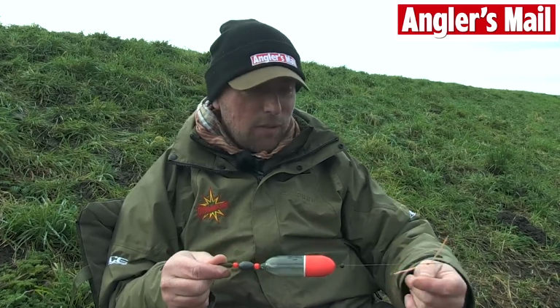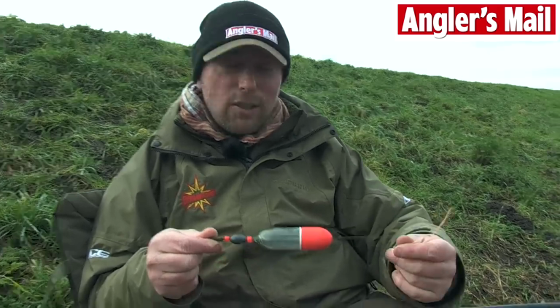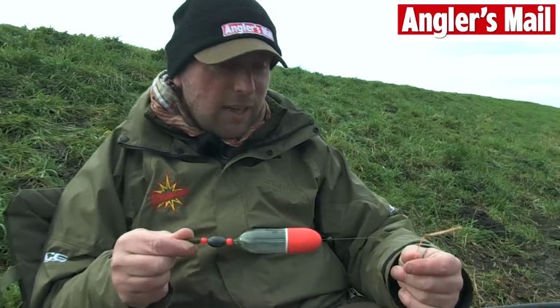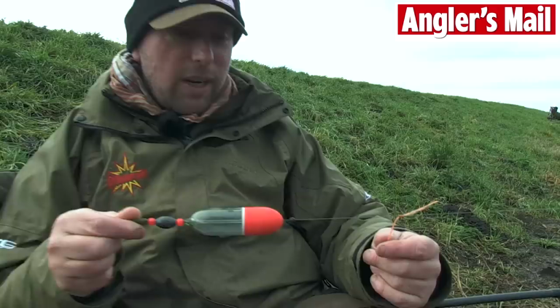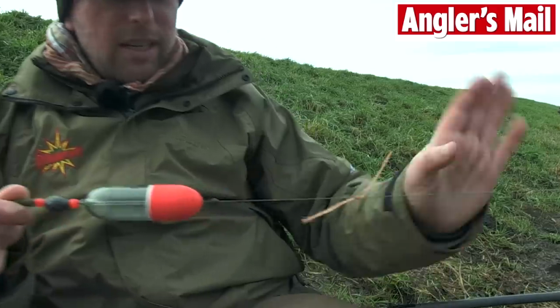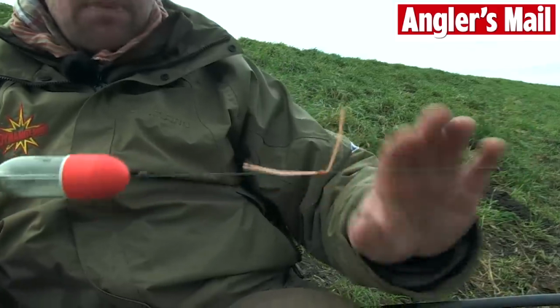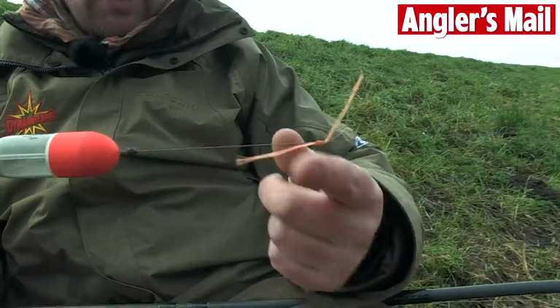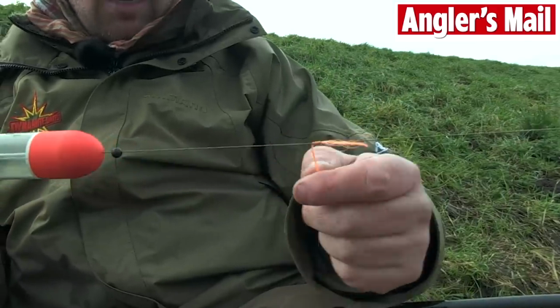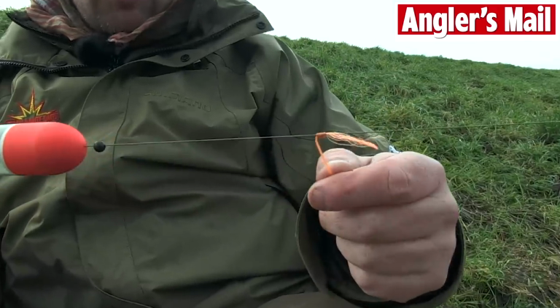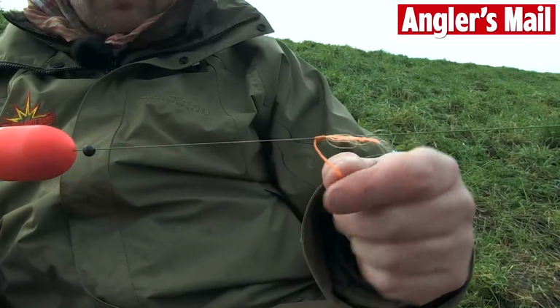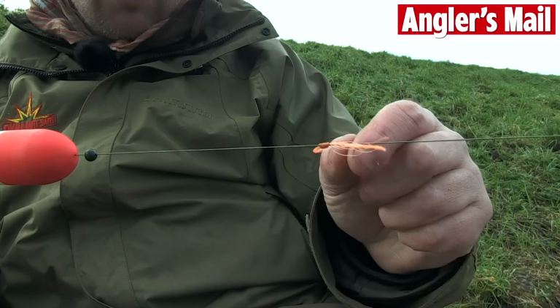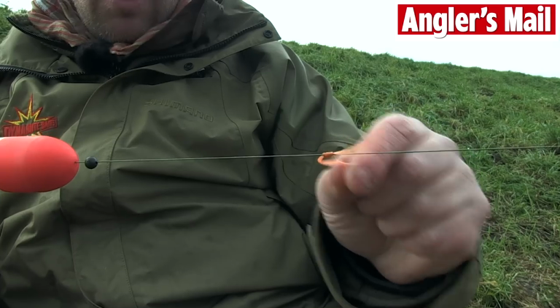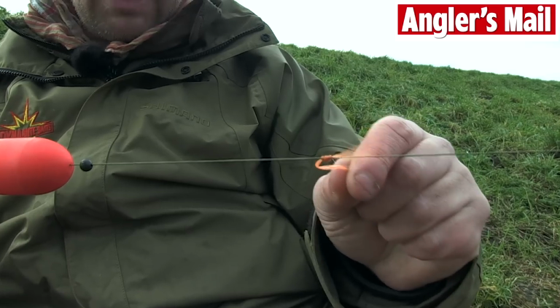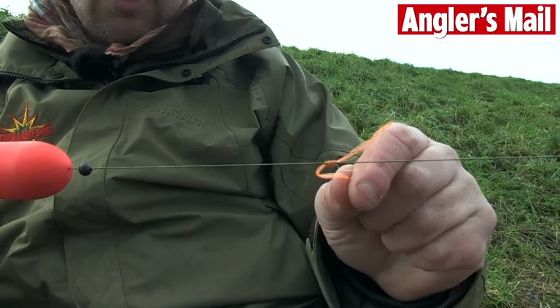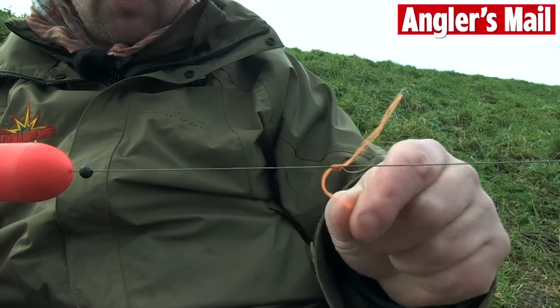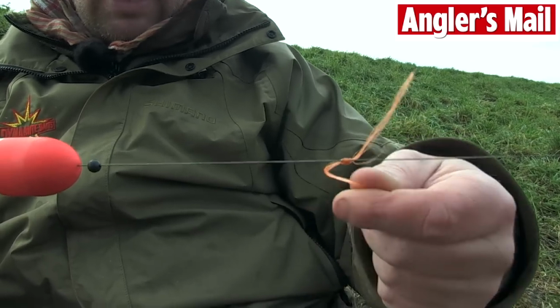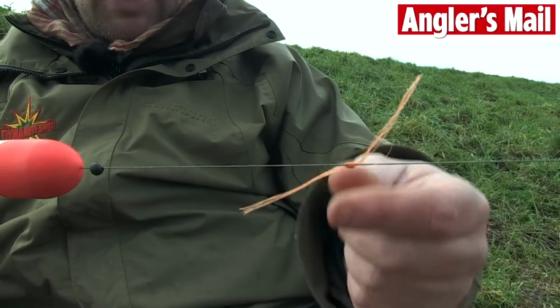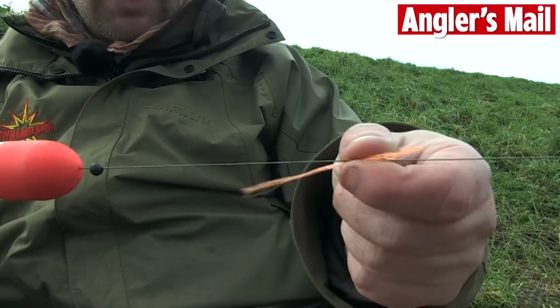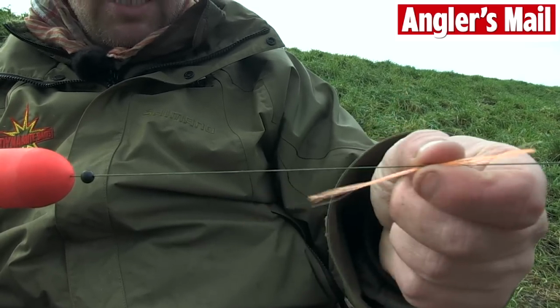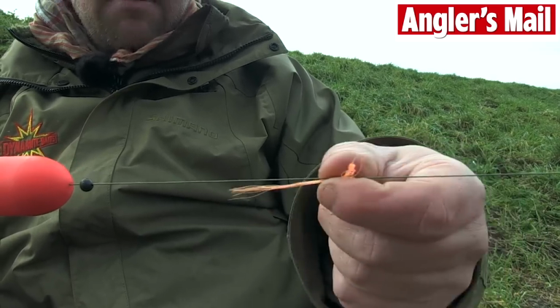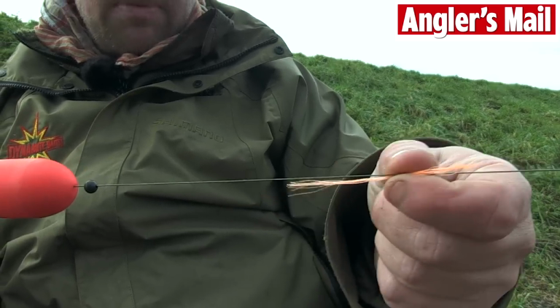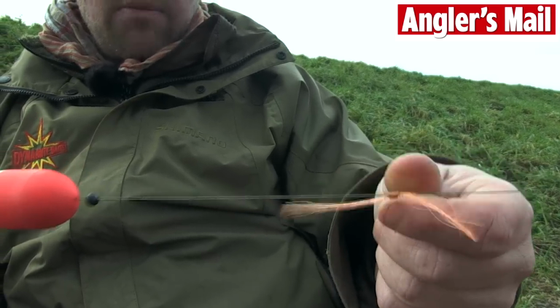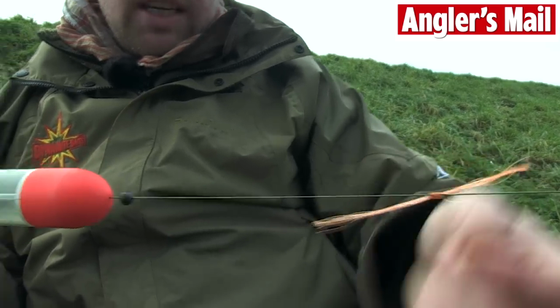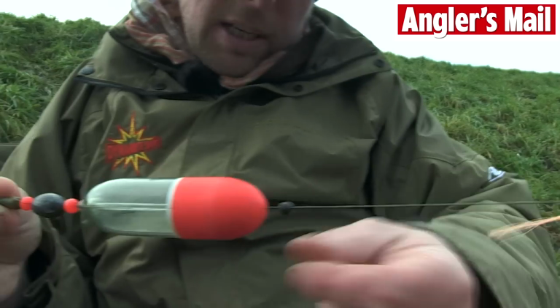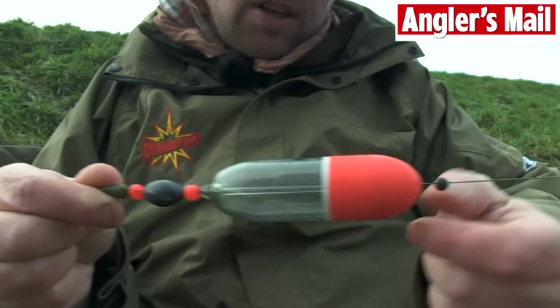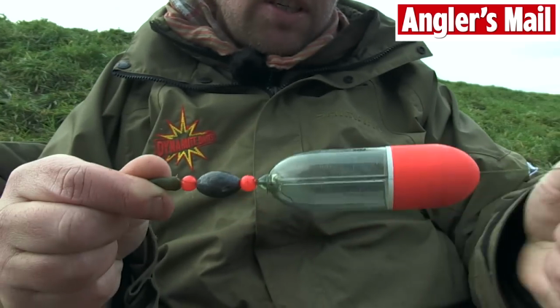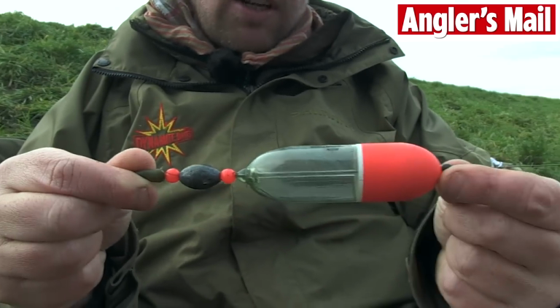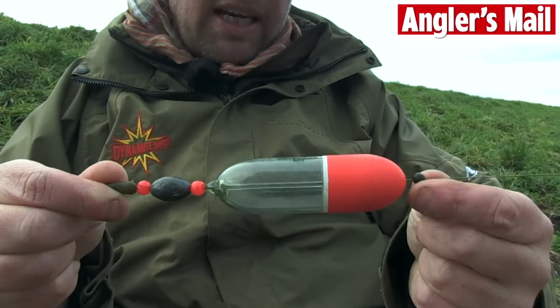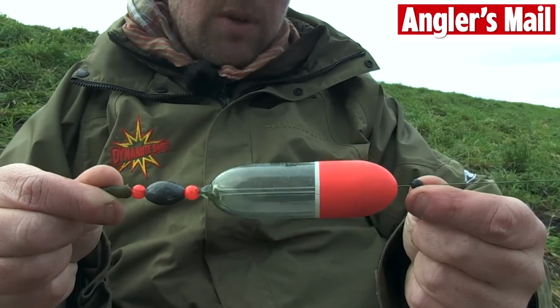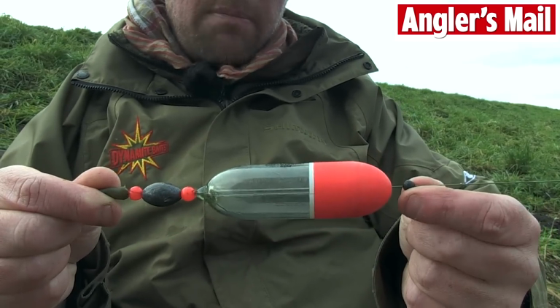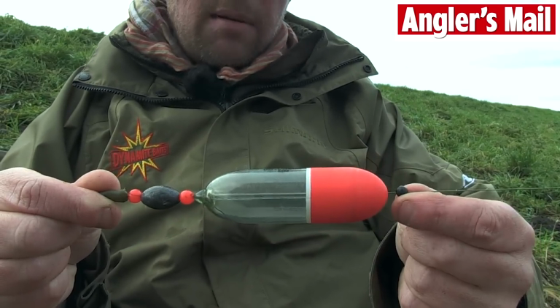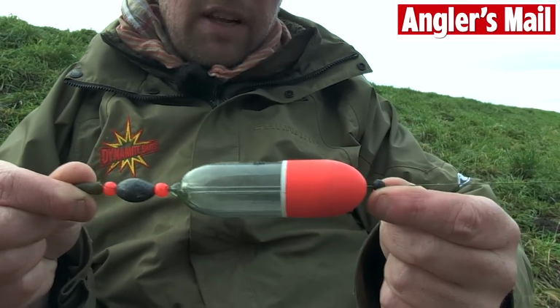So what I've got here, I'll just take you through the rig. At the top of the rig I've got a stop knot. I've used fly line backing for that stop knot — it lasts me ages and I can easily move it up and down. And then below the stop knot, I've just got a little bead, one bead above the float.